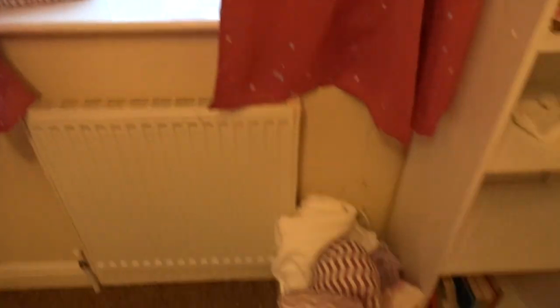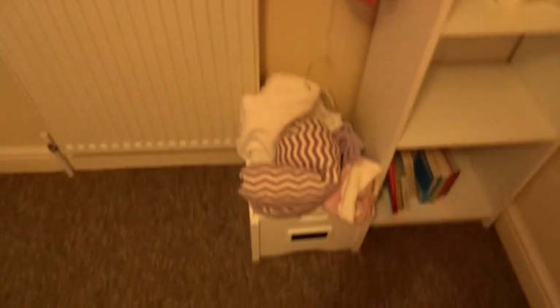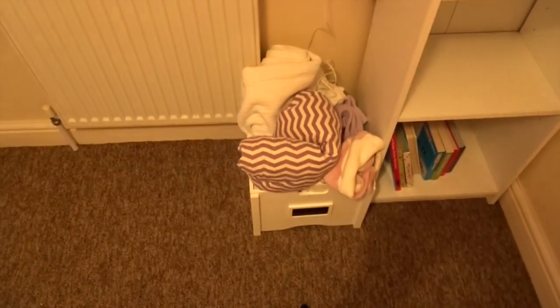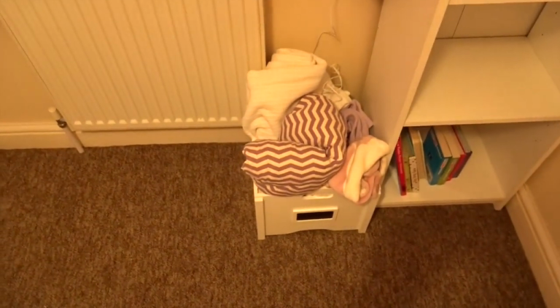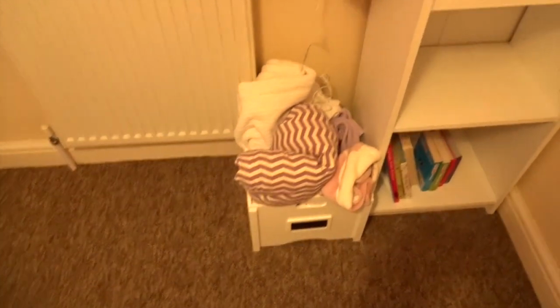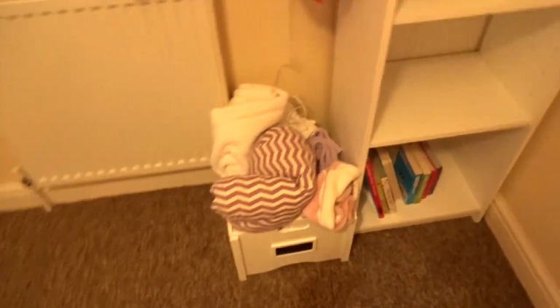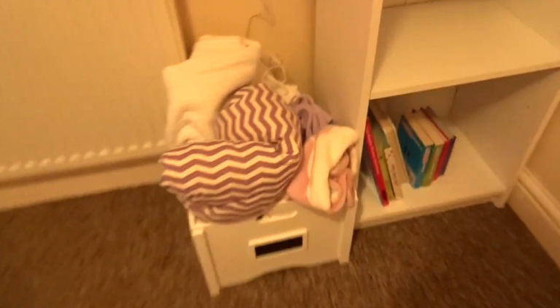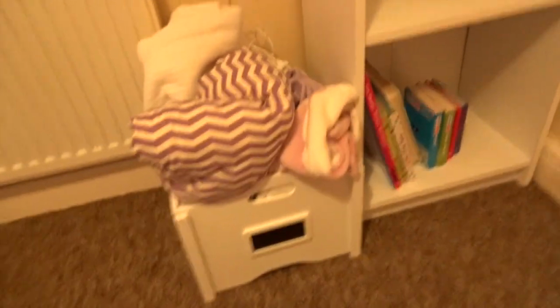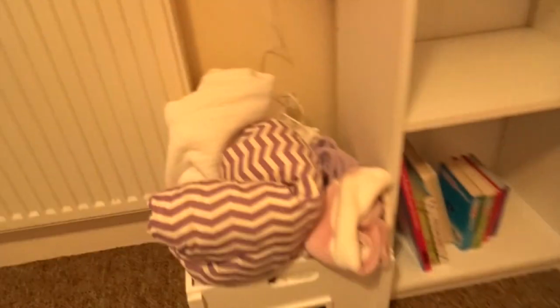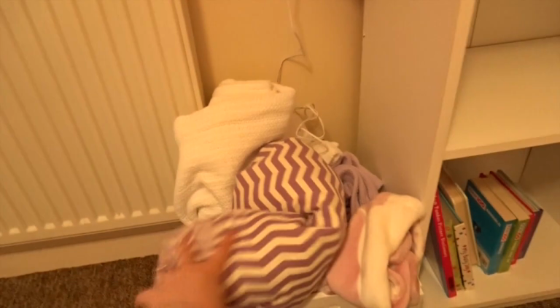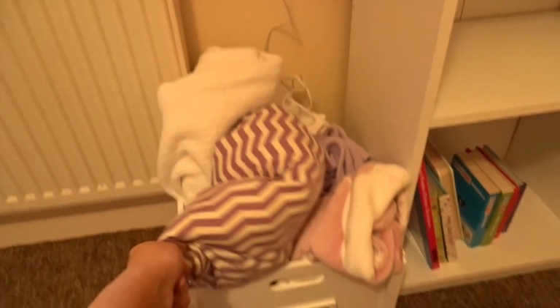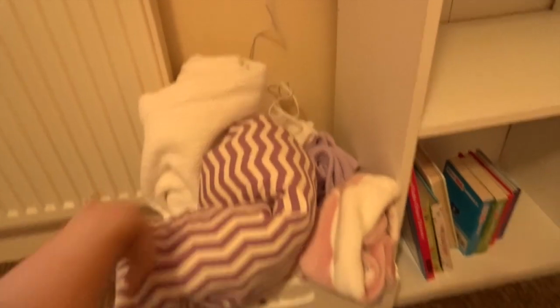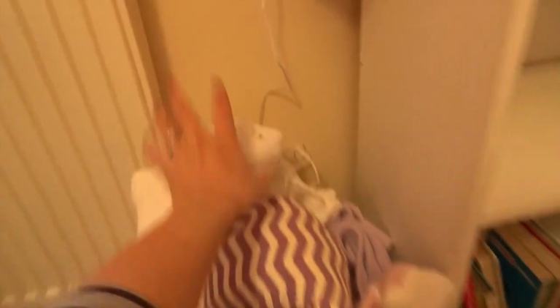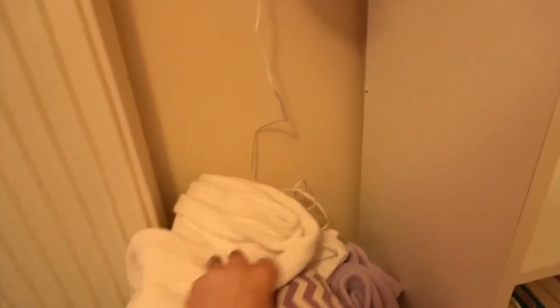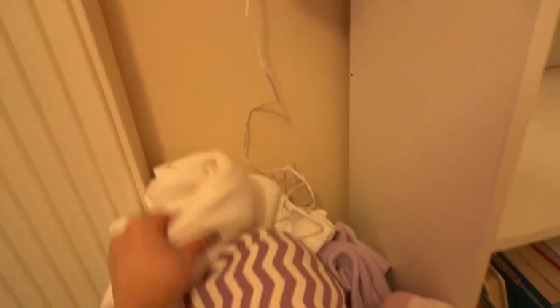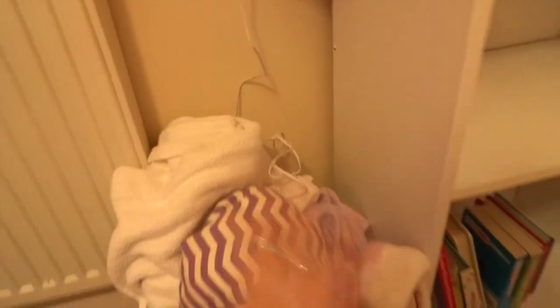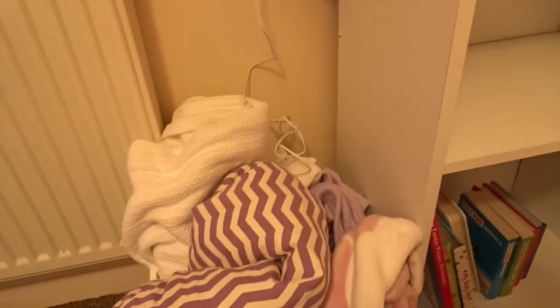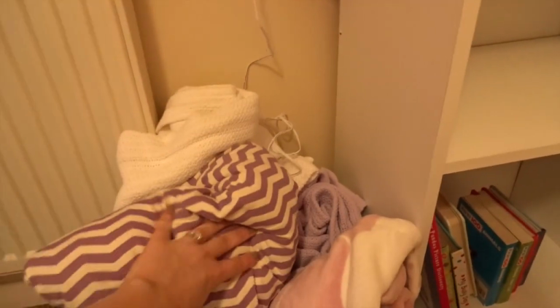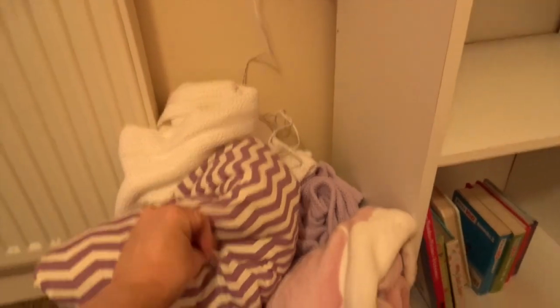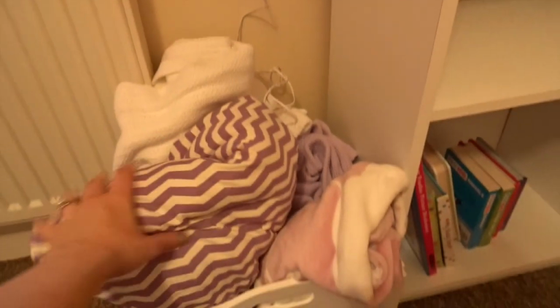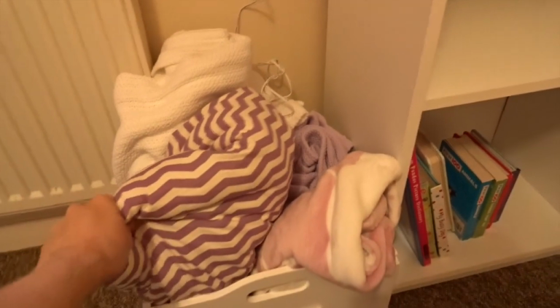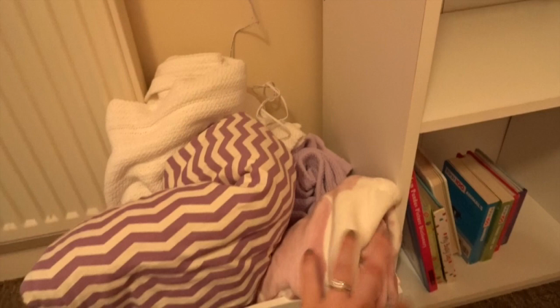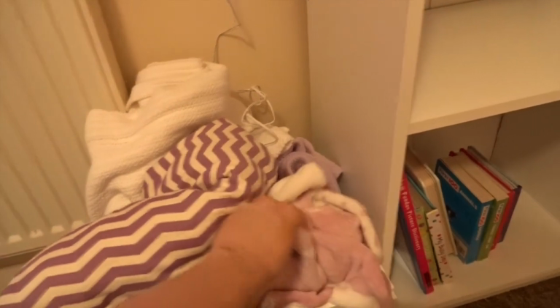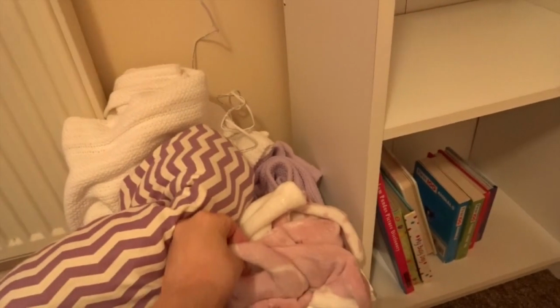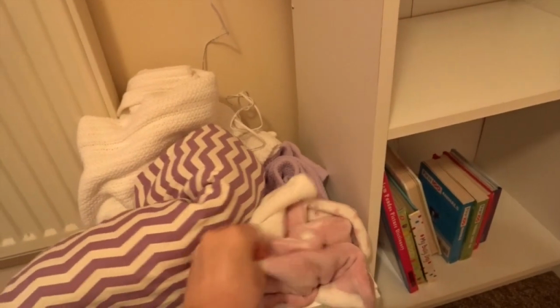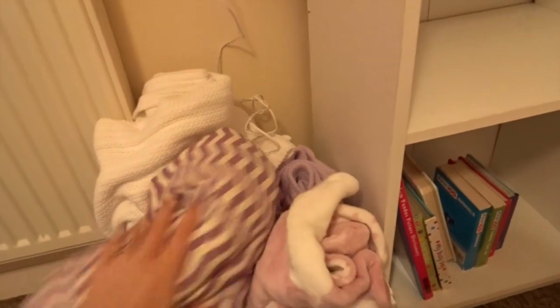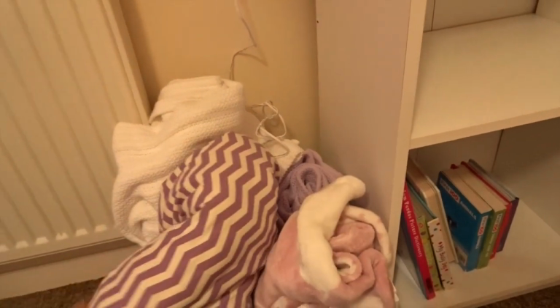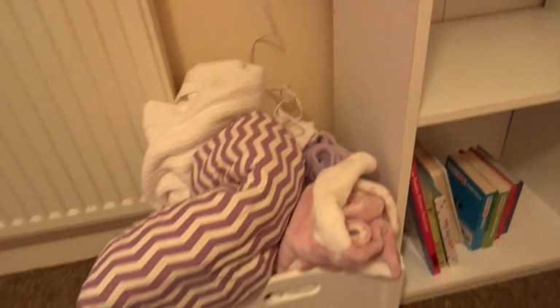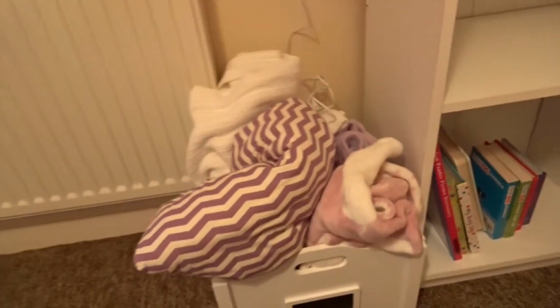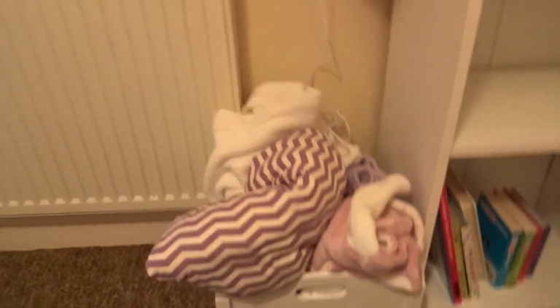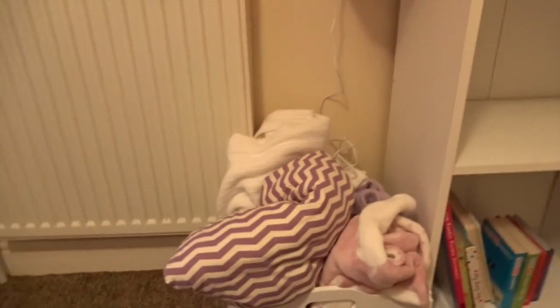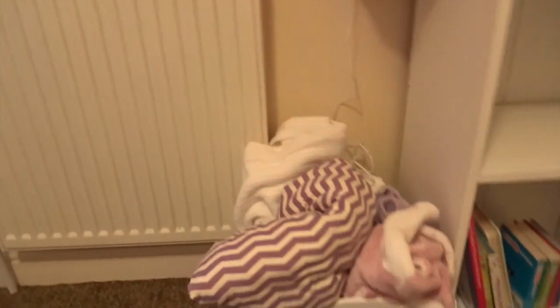Down here just below the window, I've got a little white box and it's just full of blankets — cellular blankets for her cot, and then blankets she can play on or use in the car seat or whatever.